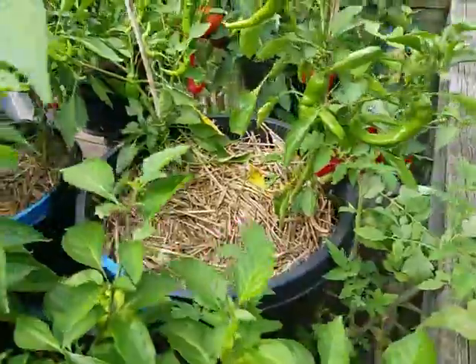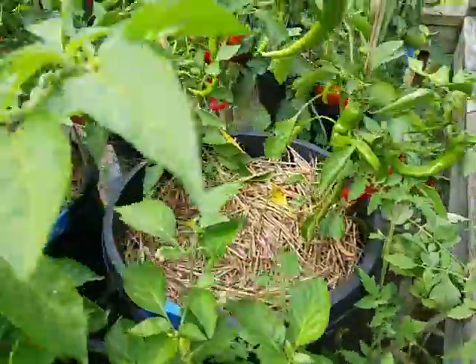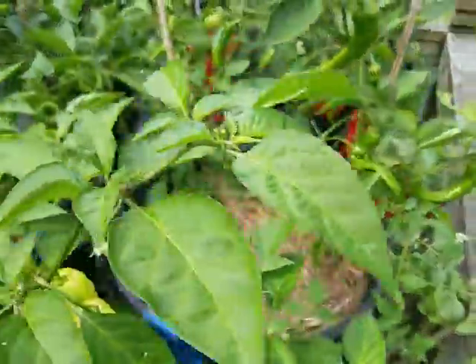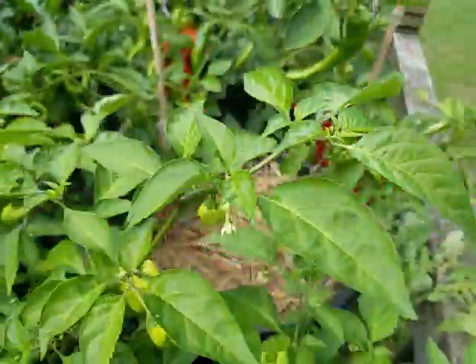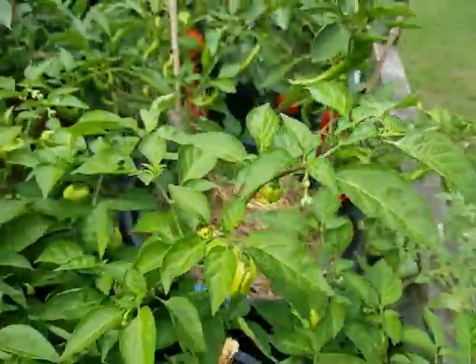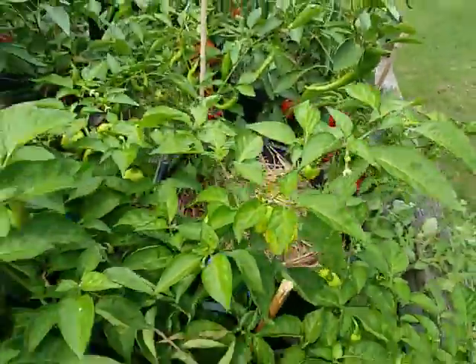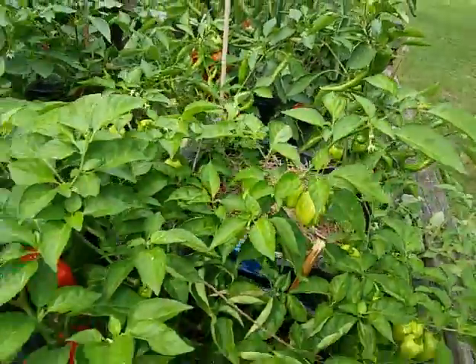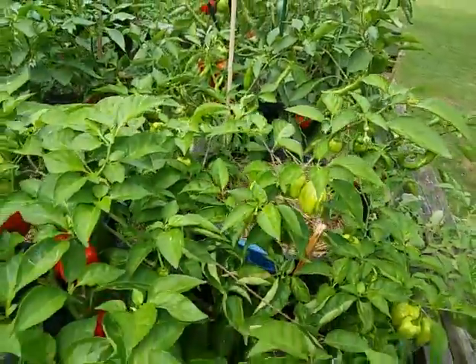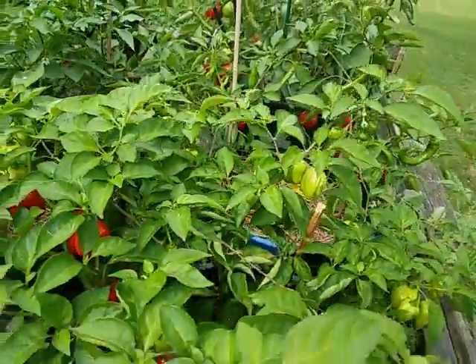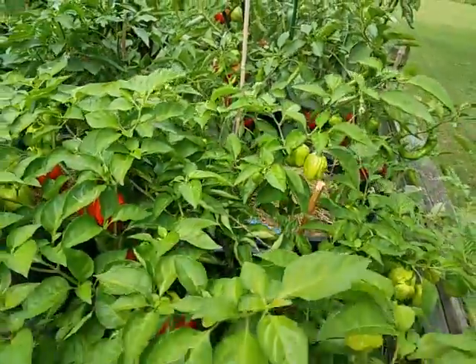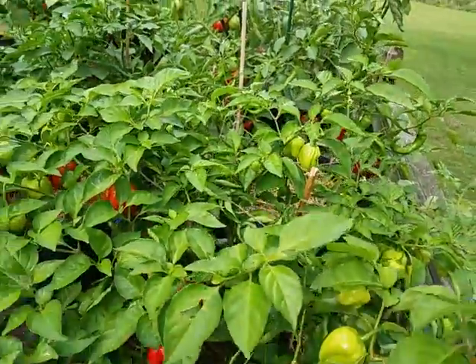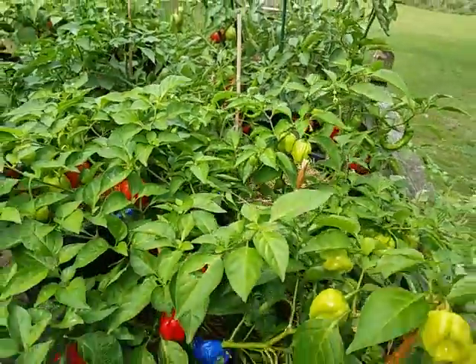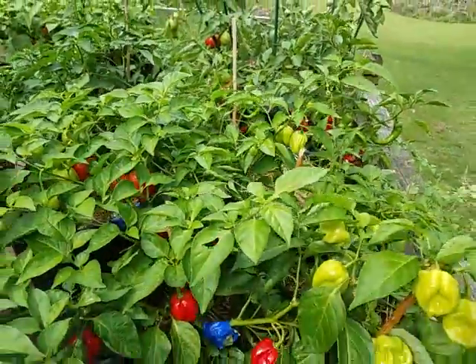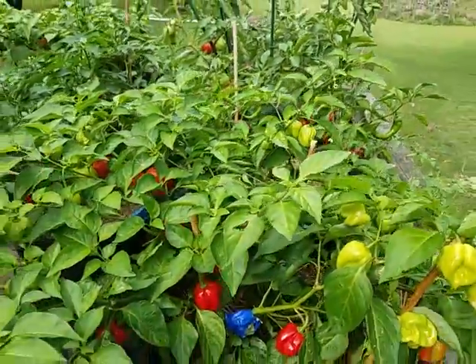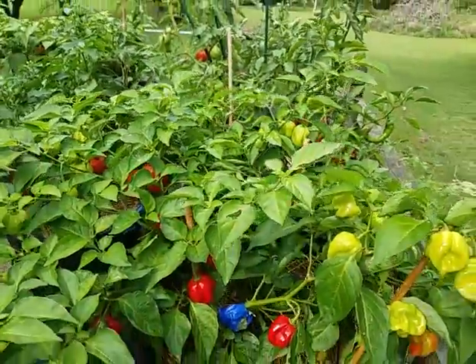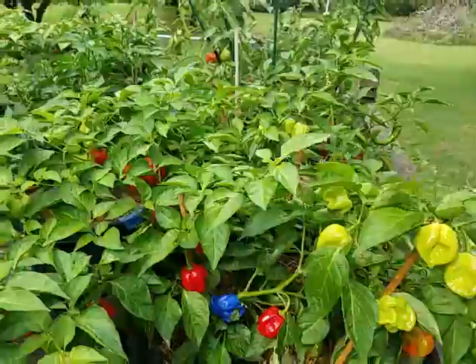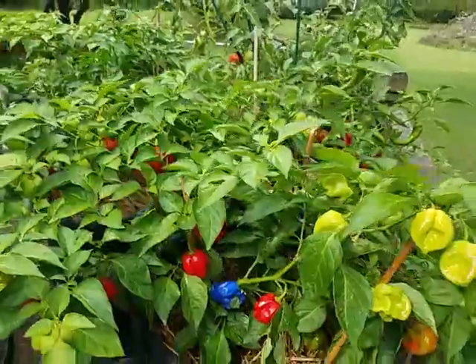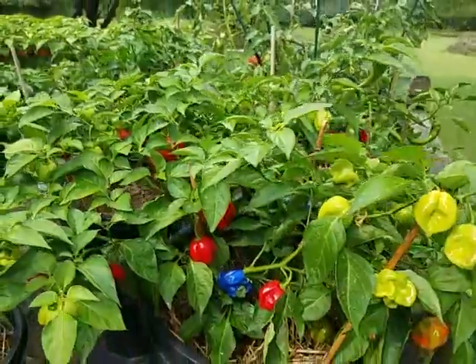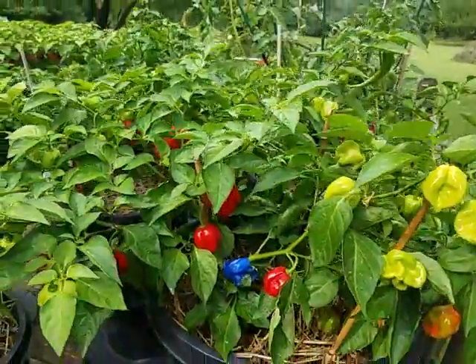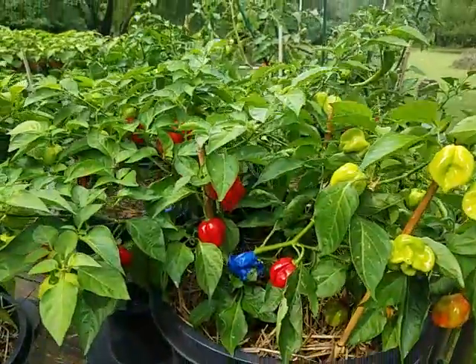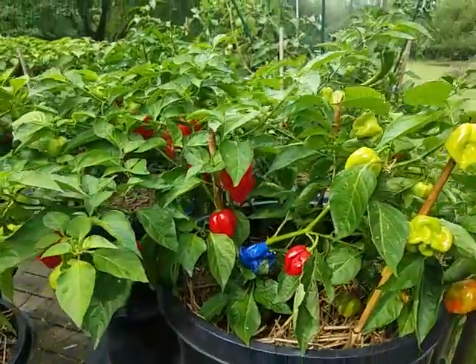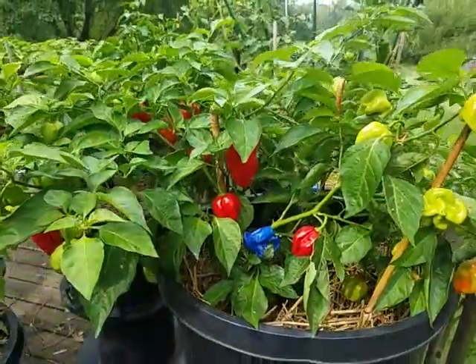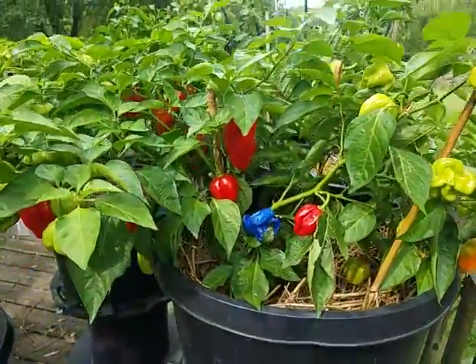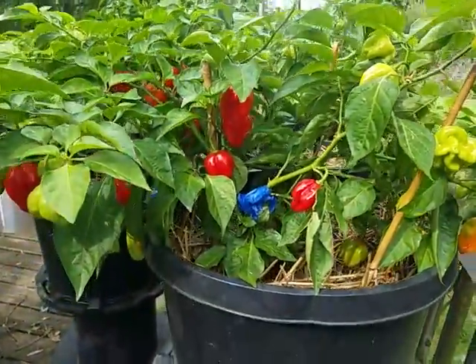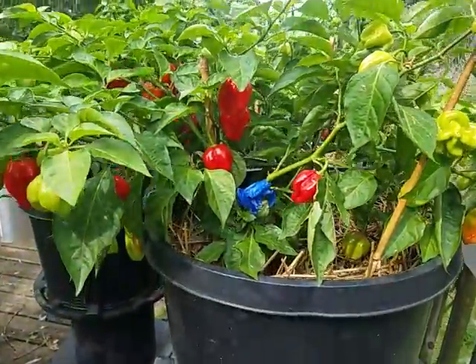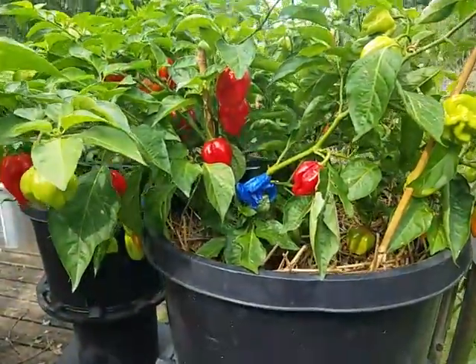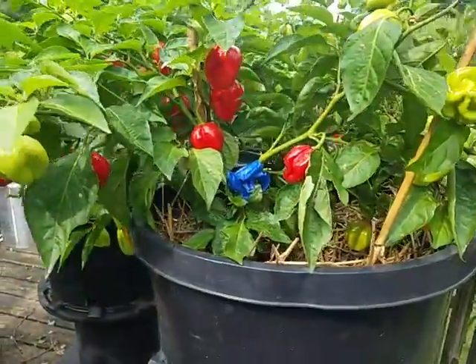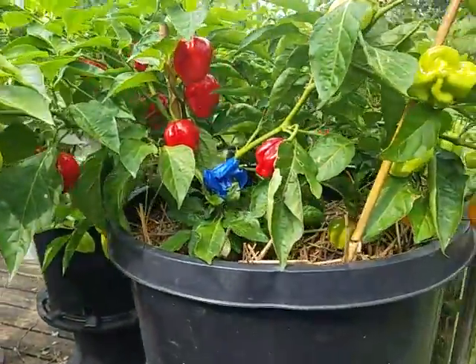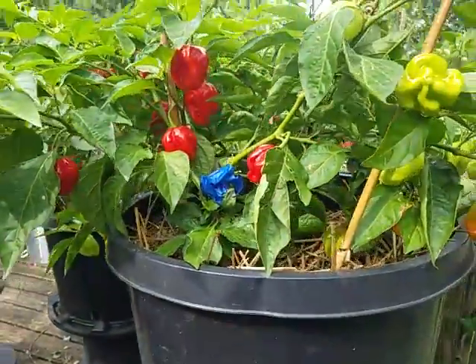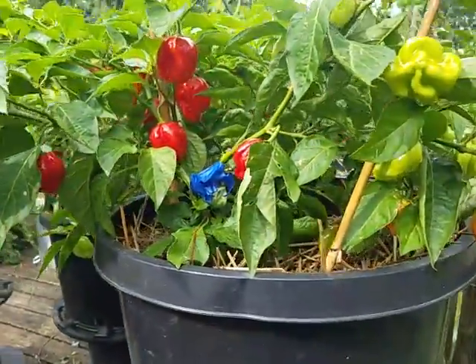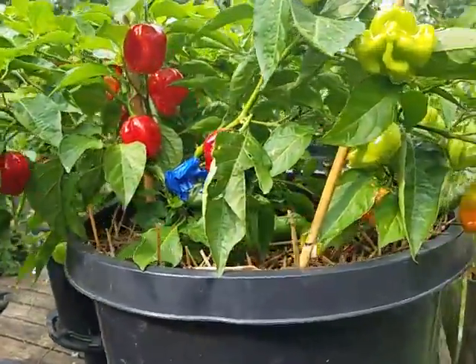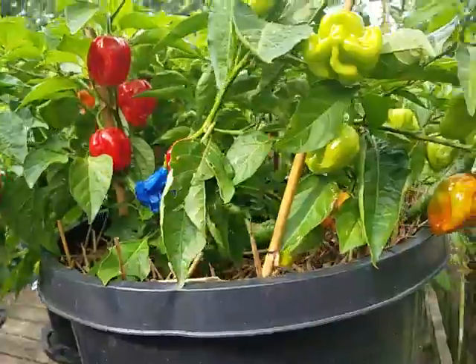It was soil that I pulled out of the garden and filled these pots with, and just so happened to have one of them tomato plants decide to pop up out of nowhere.